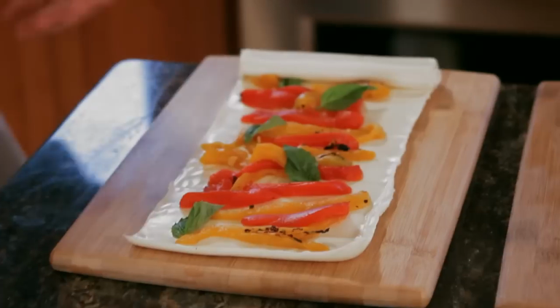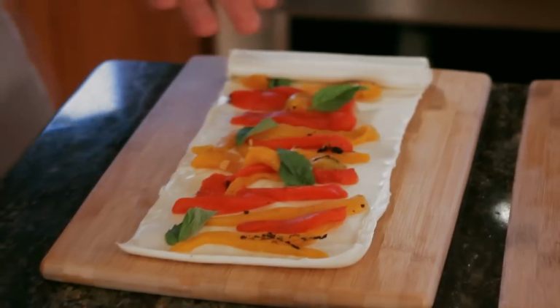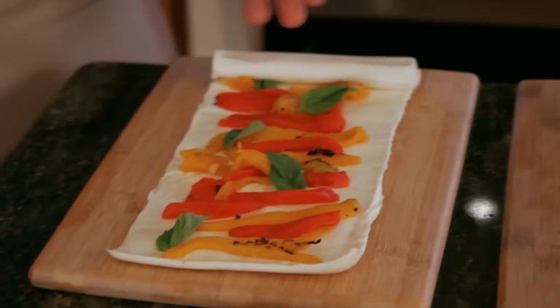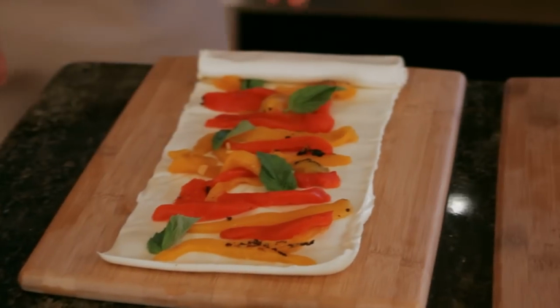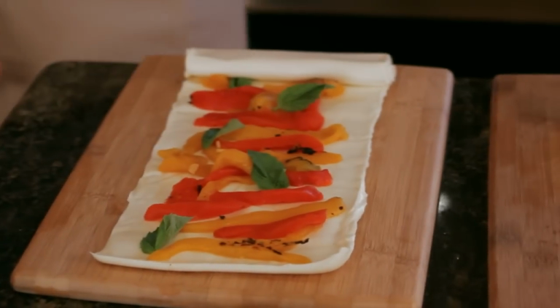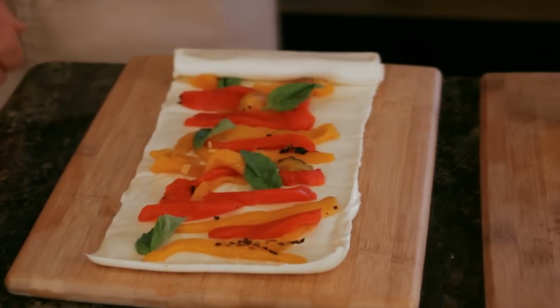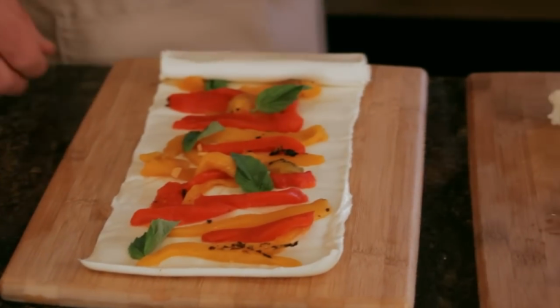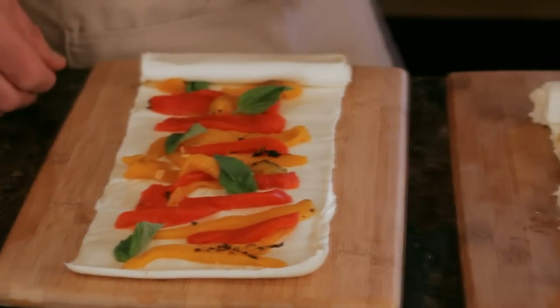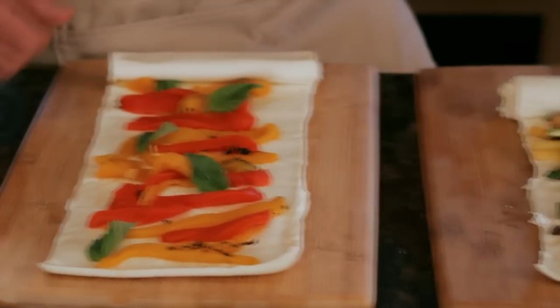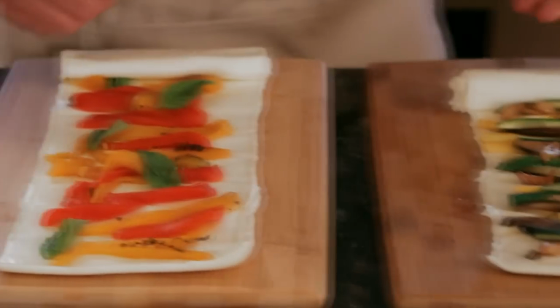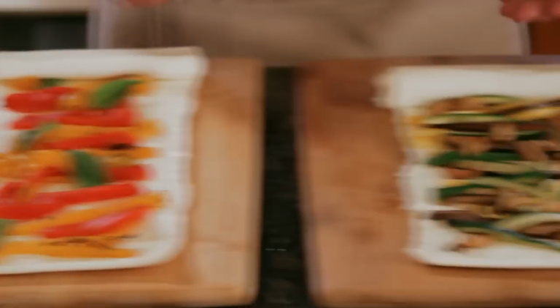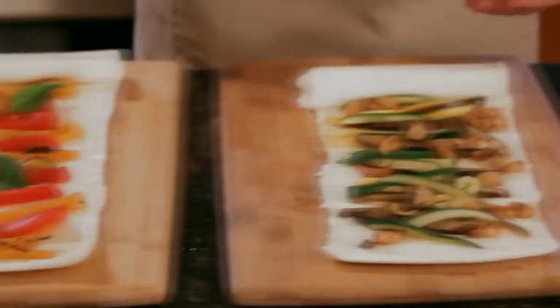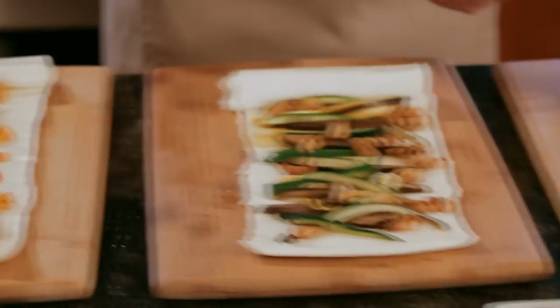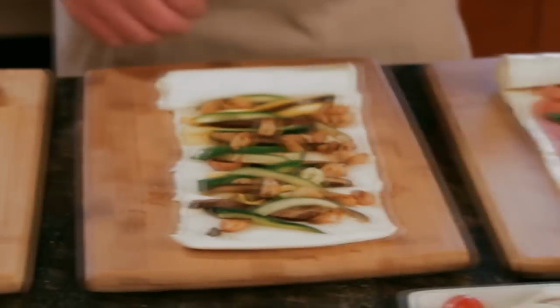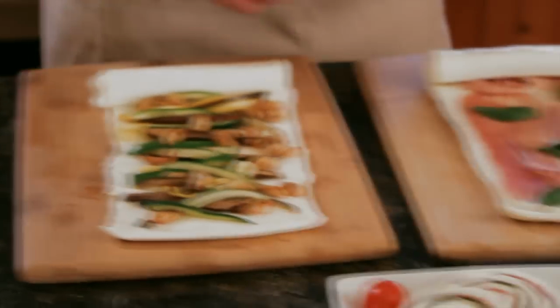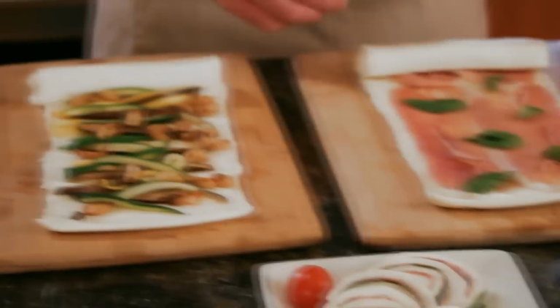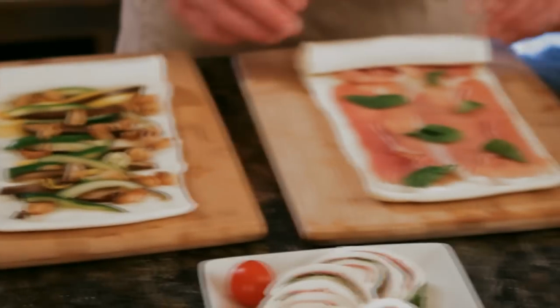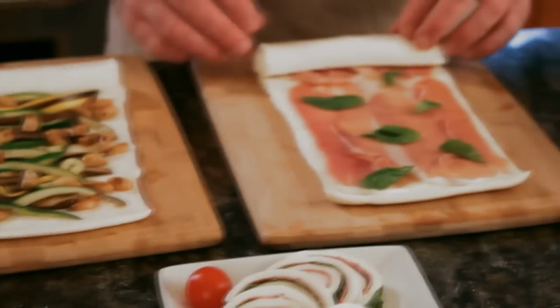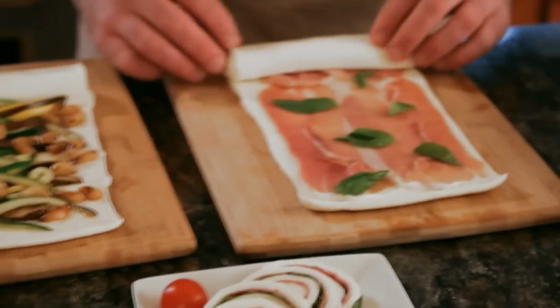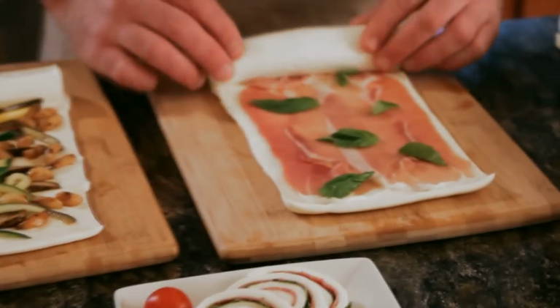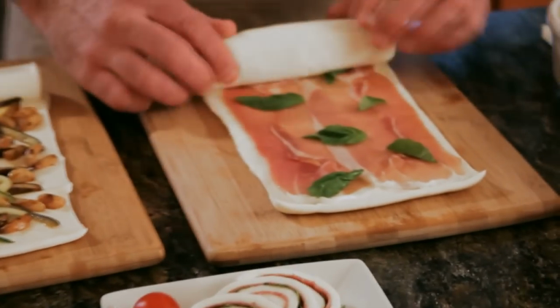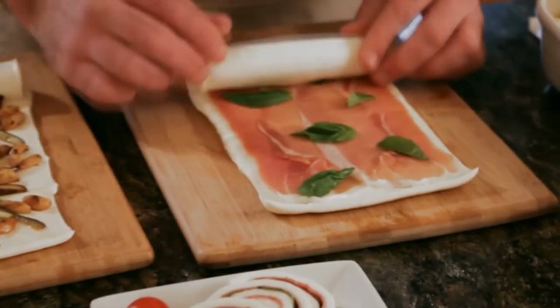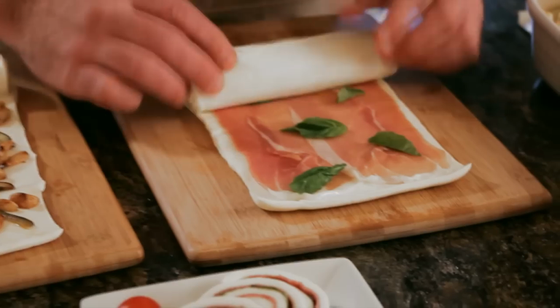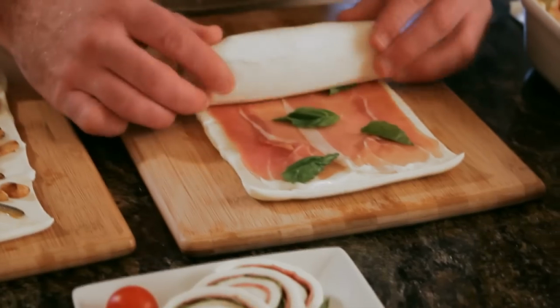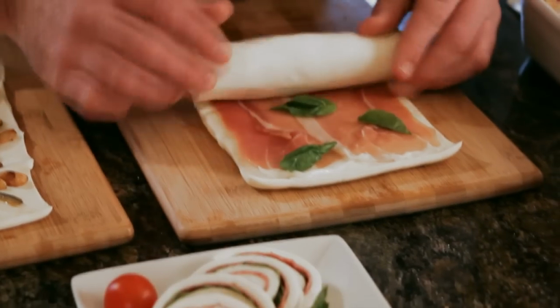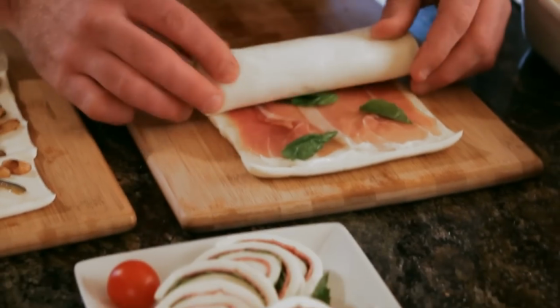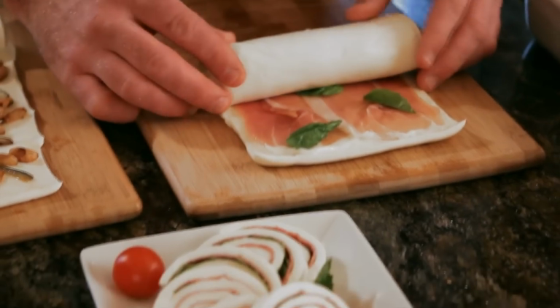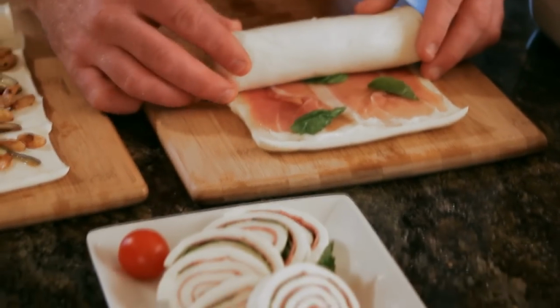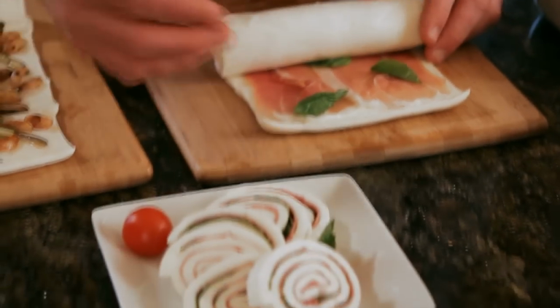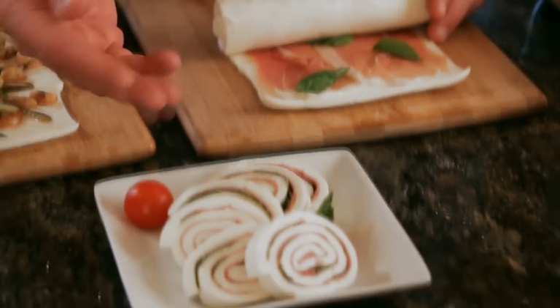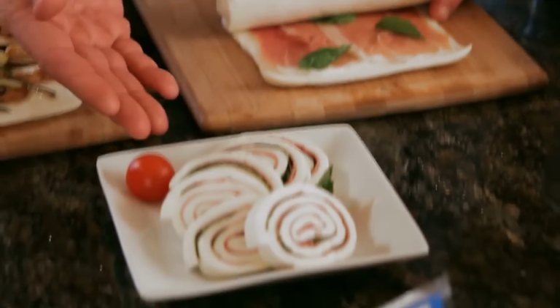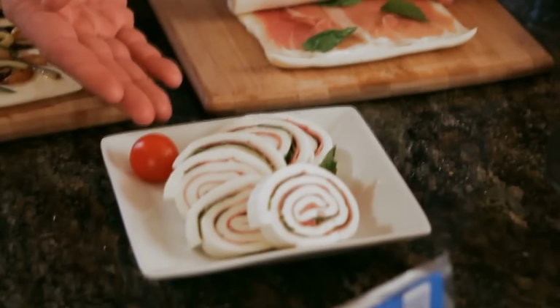You could use roasted peppers, grilled vegetables, or sliced meats. Then roll back up and slice for an instant appetizer.